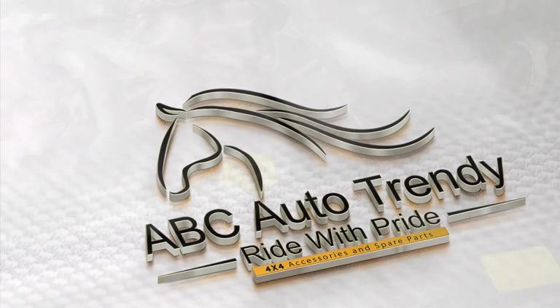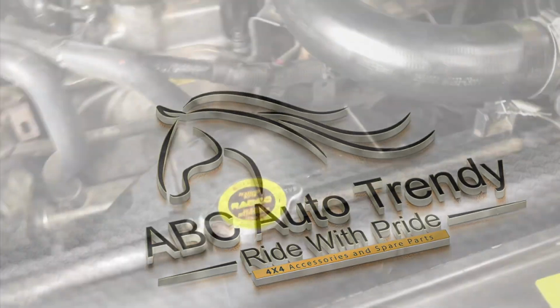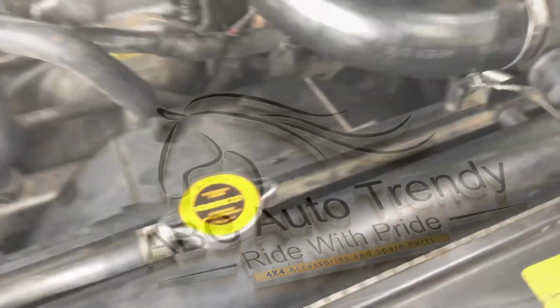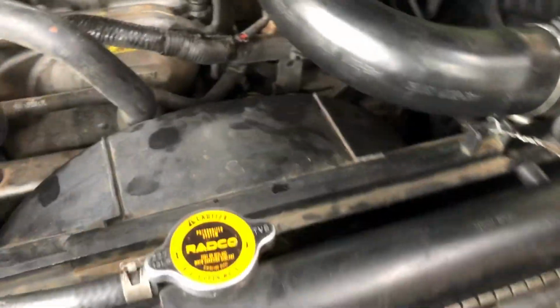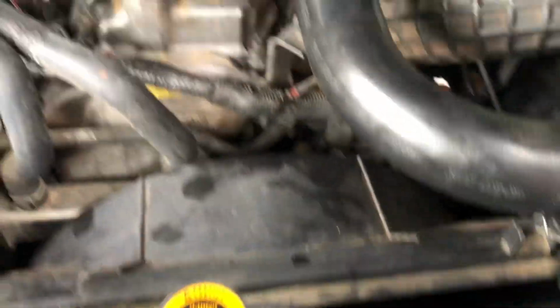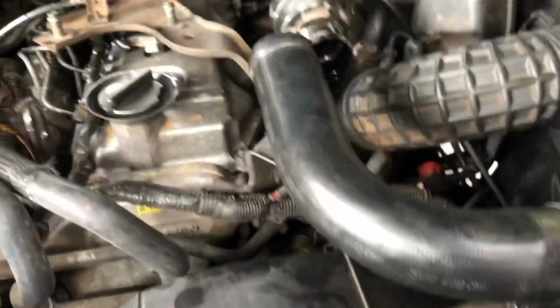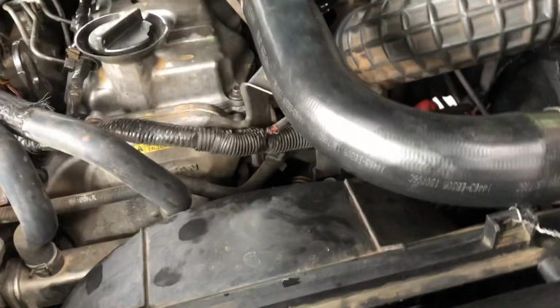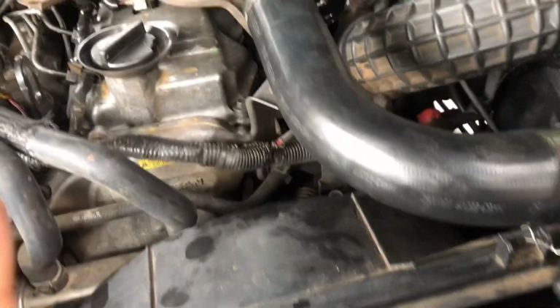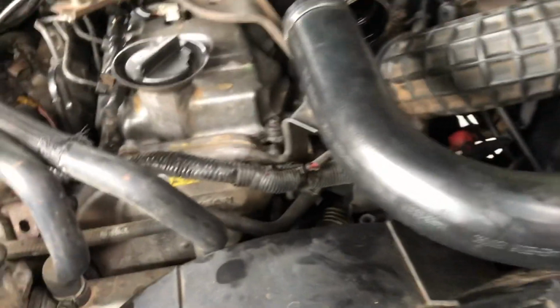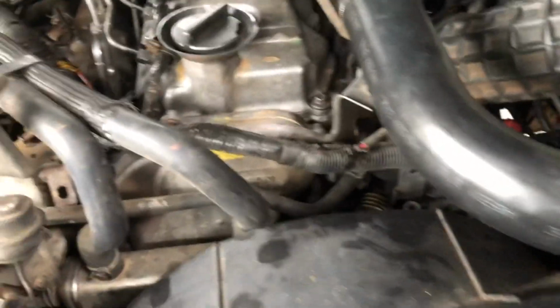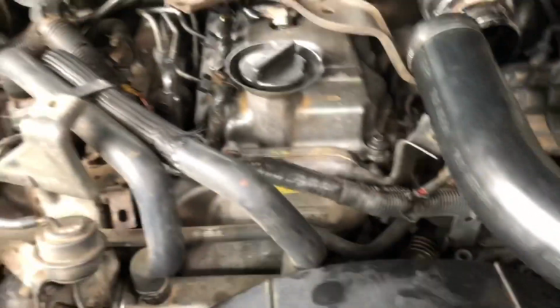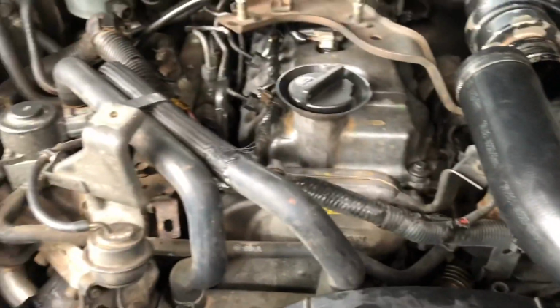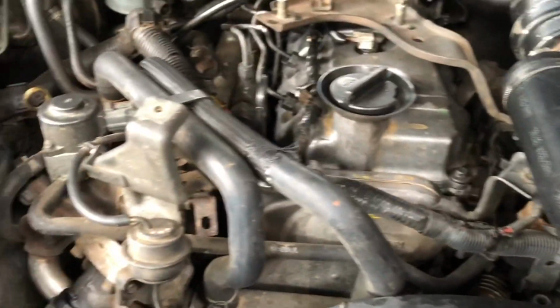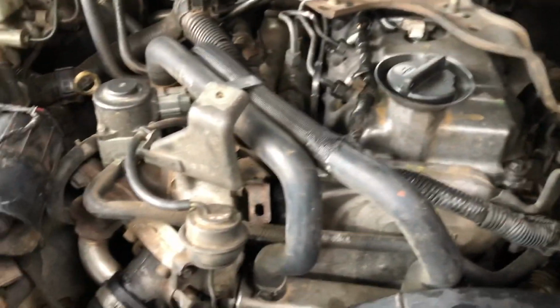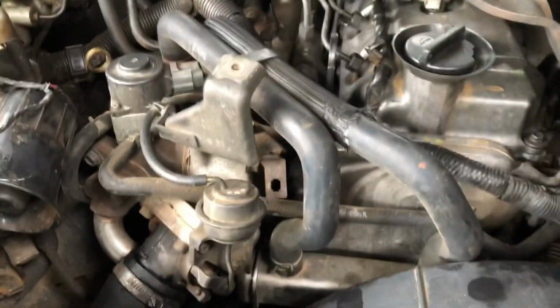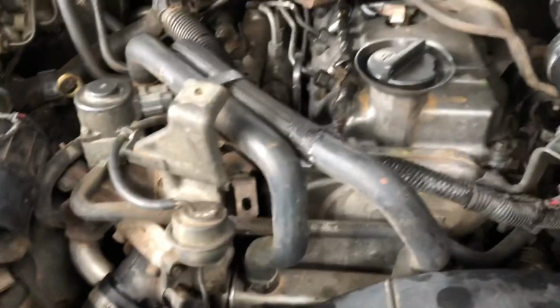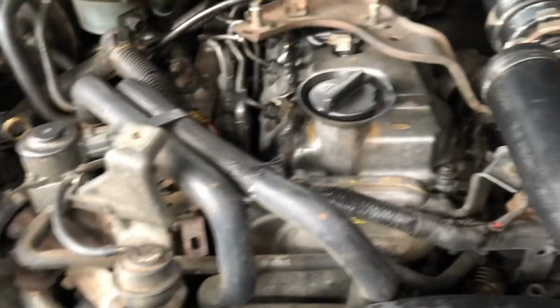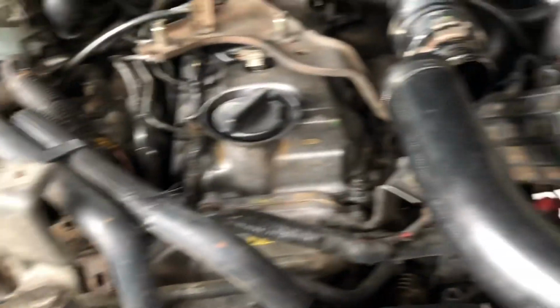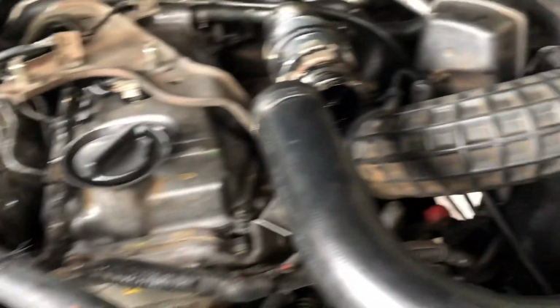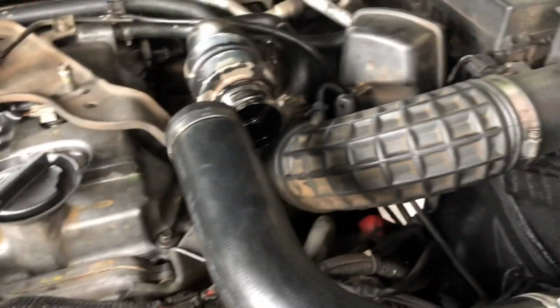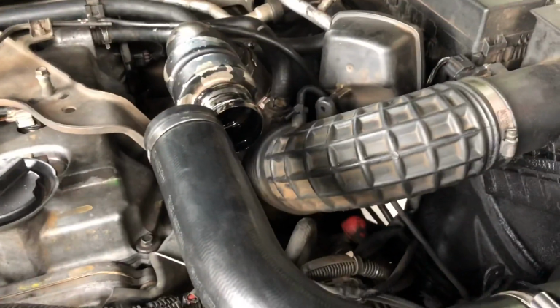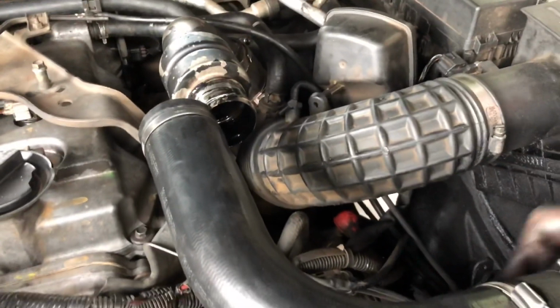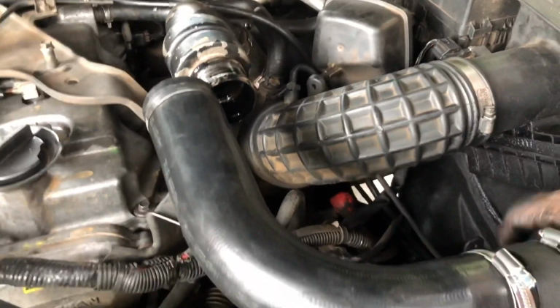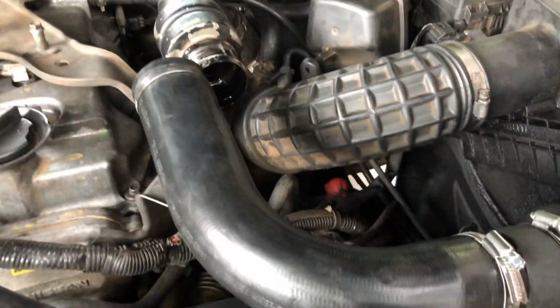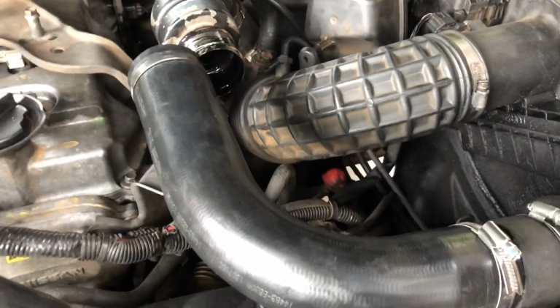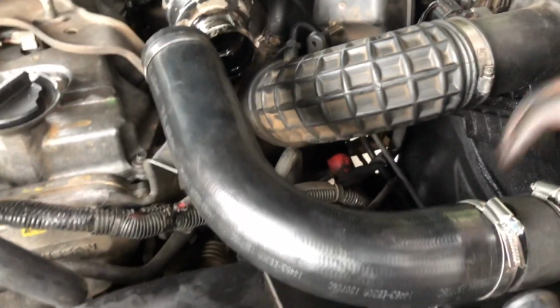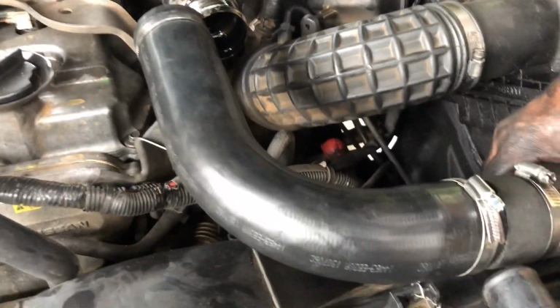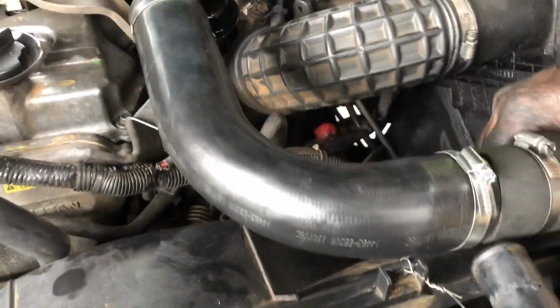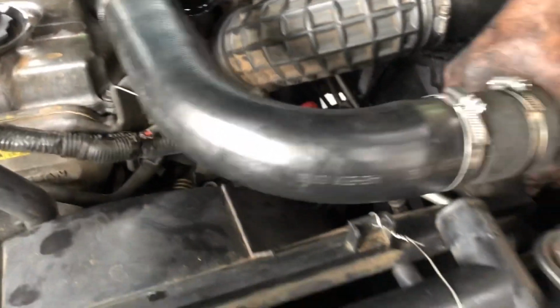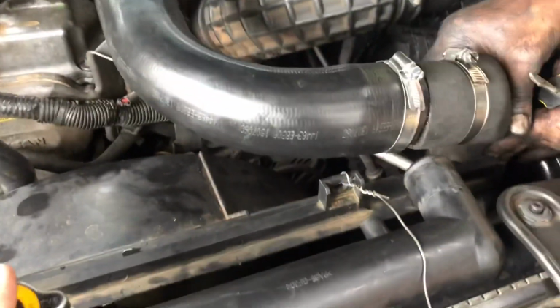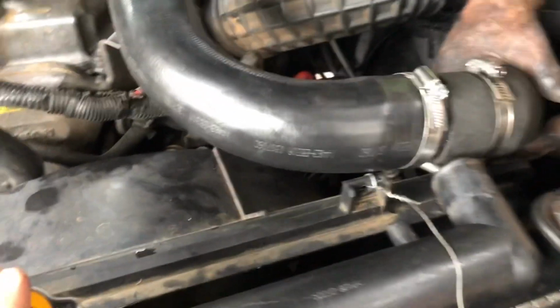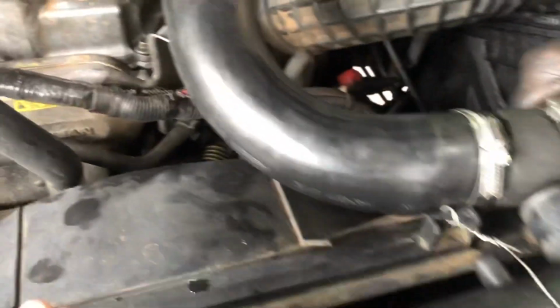Good morning guys. This is a Nissan Navara D40 and this is a RO3 engine. This vehicle came to us with an overheating complaint.